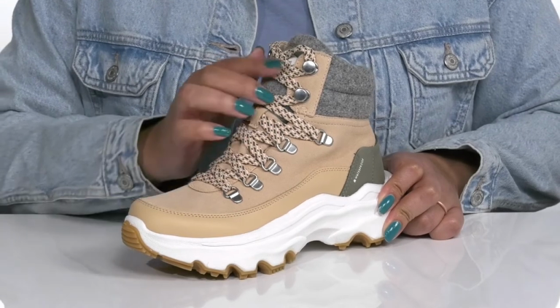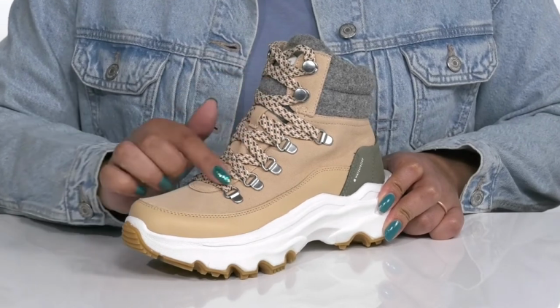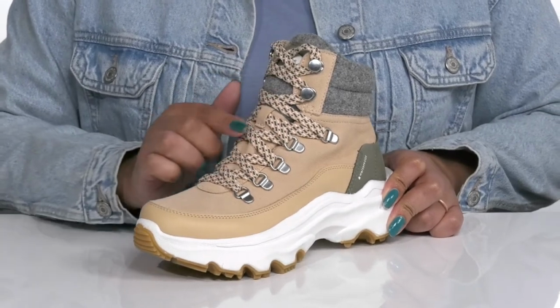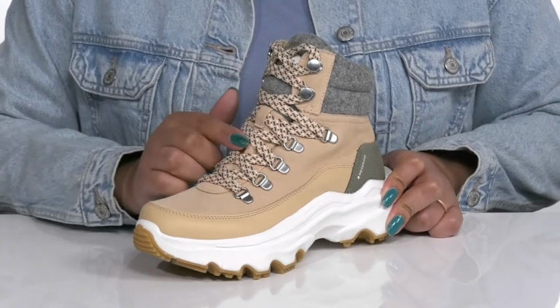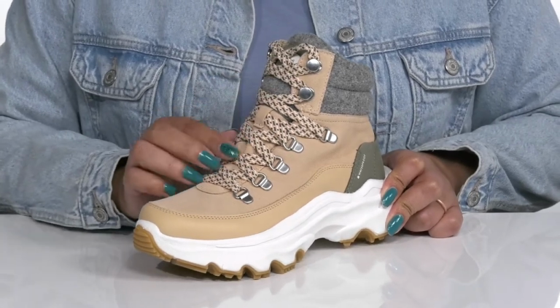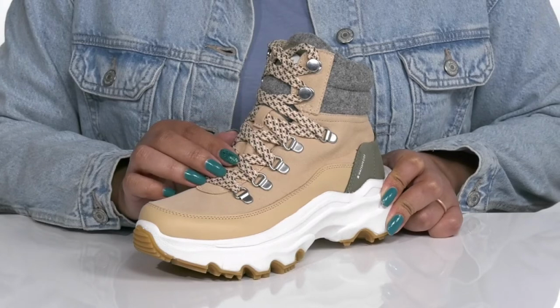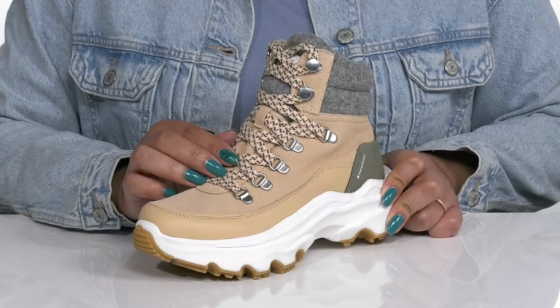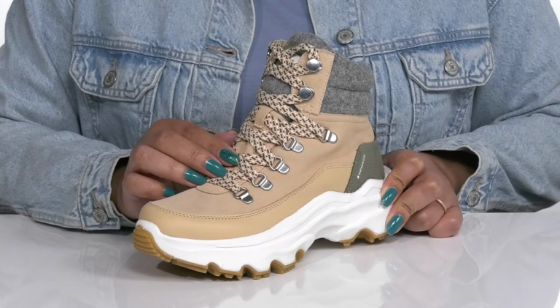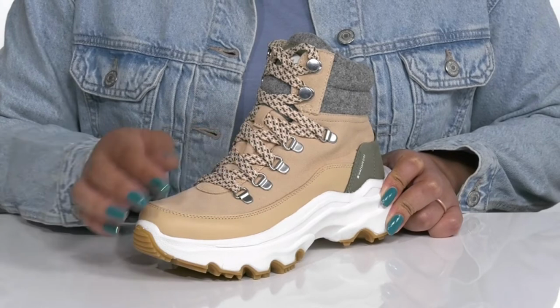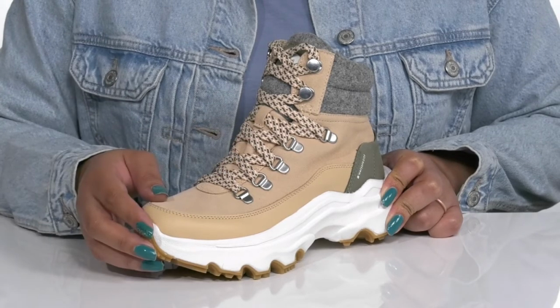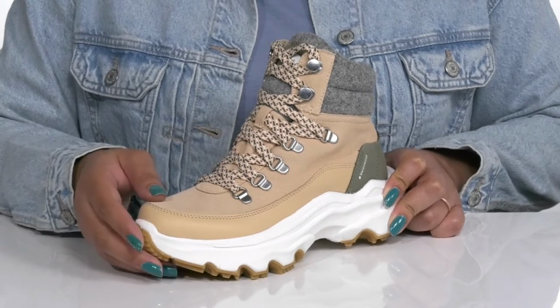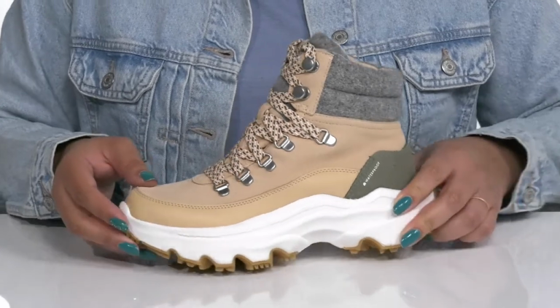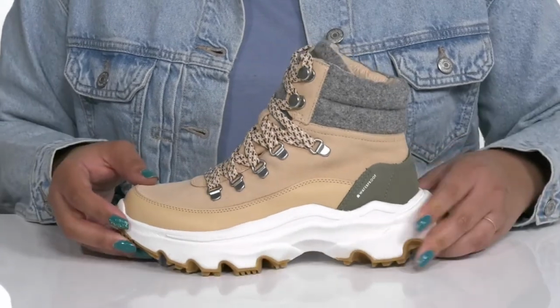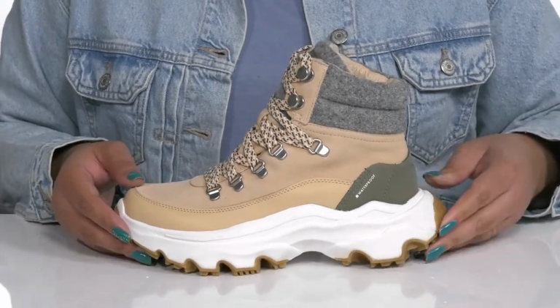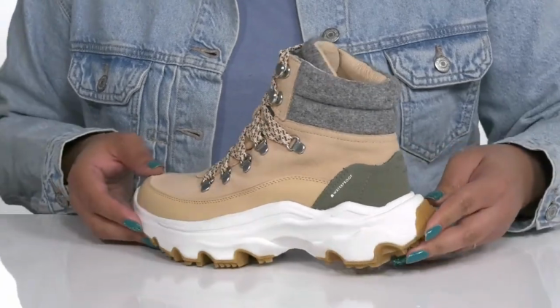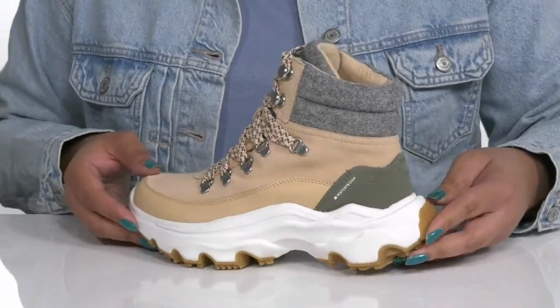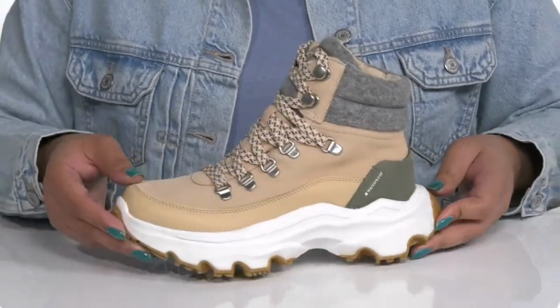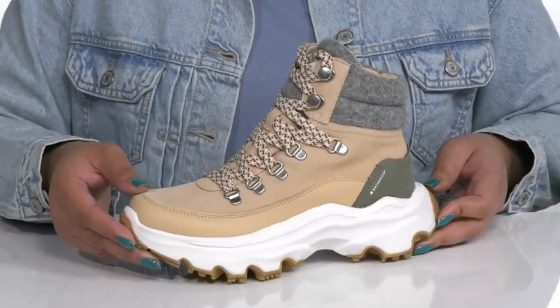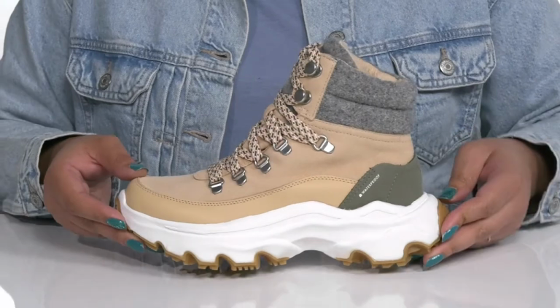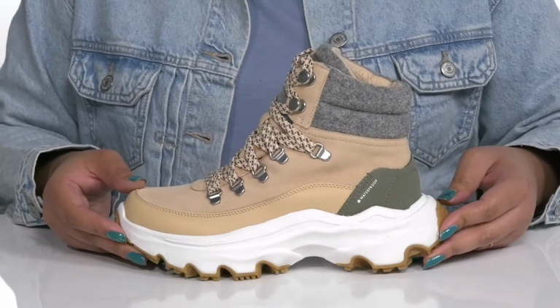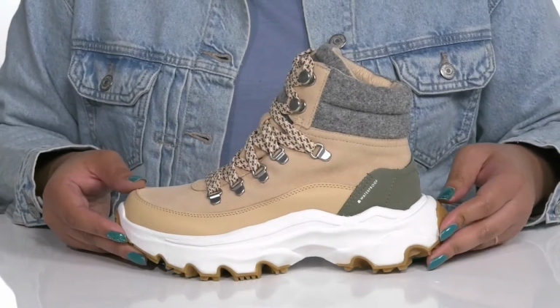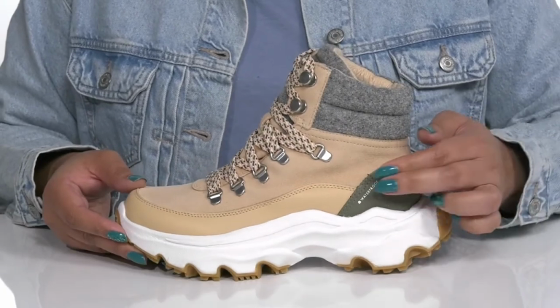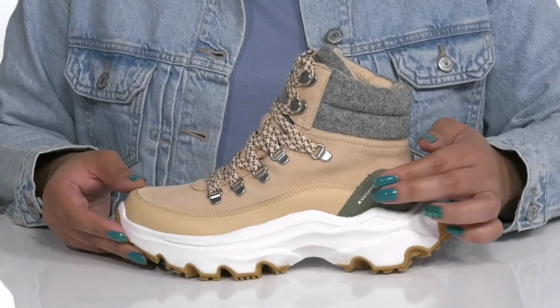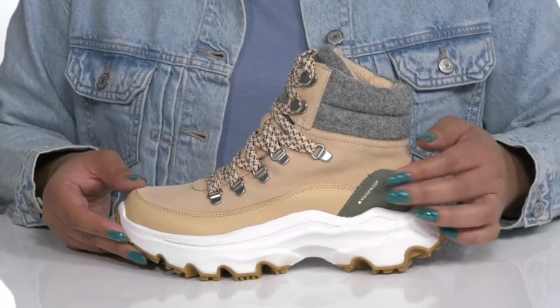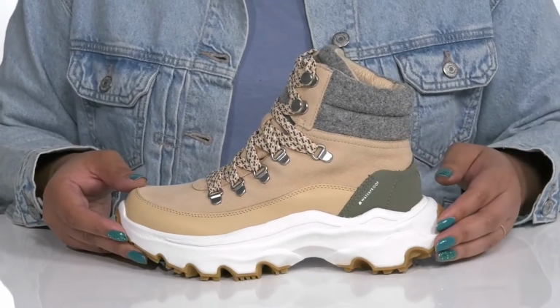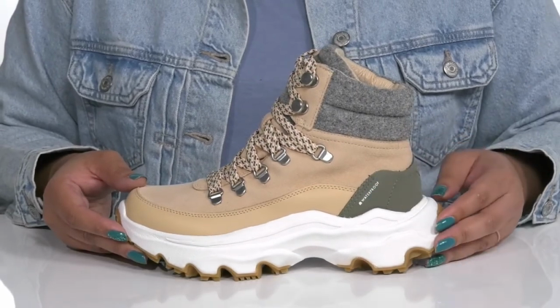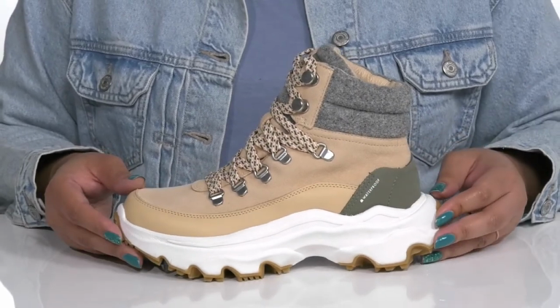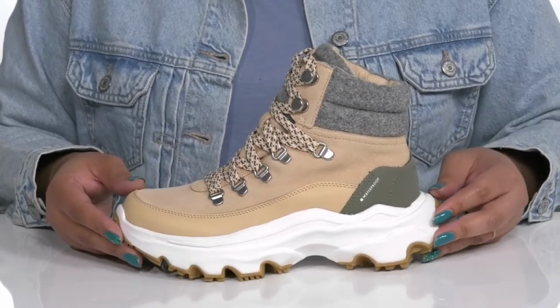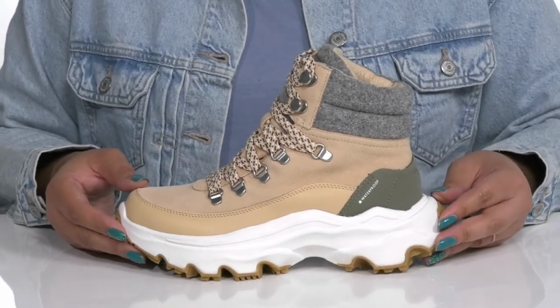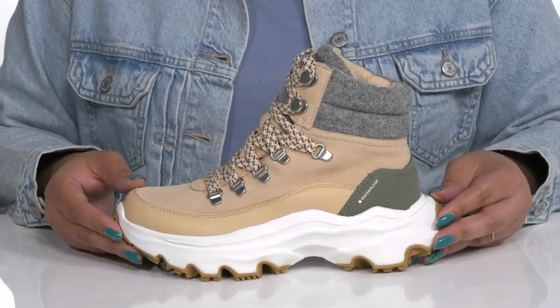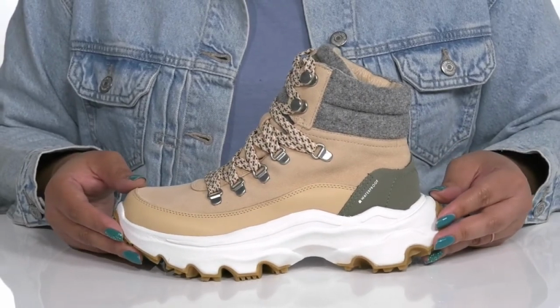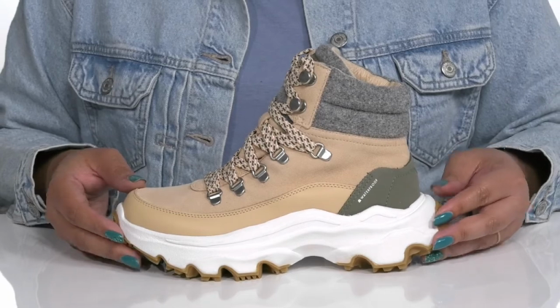I love the contrasting textured design on the laces that gives you a cool look, and there's other contrasting textures and overlays for added style. They're also 100% waterproof so you can stay dry and fresh all season long.